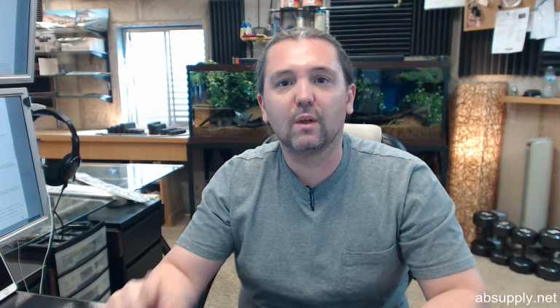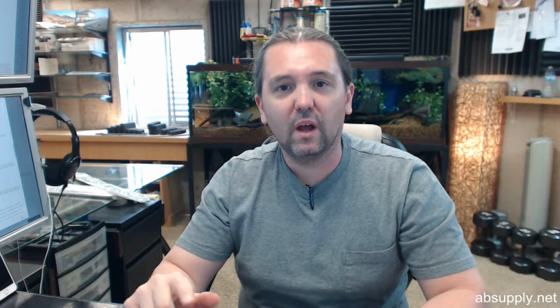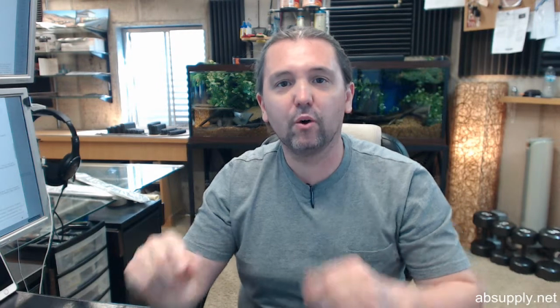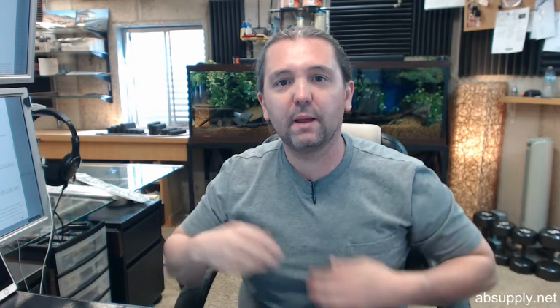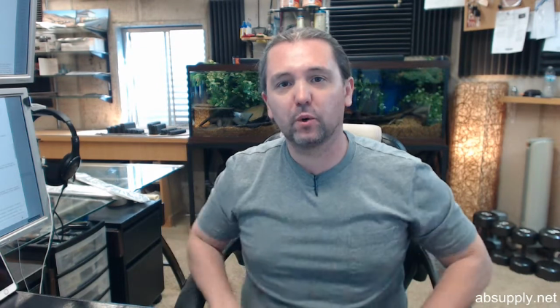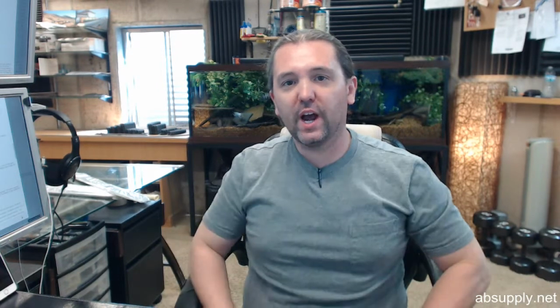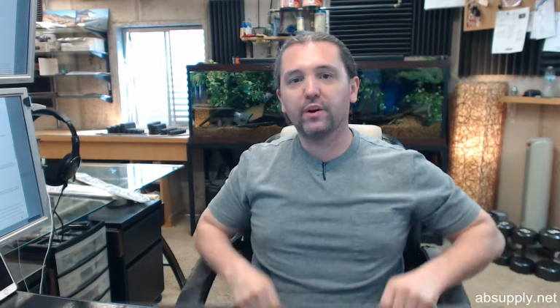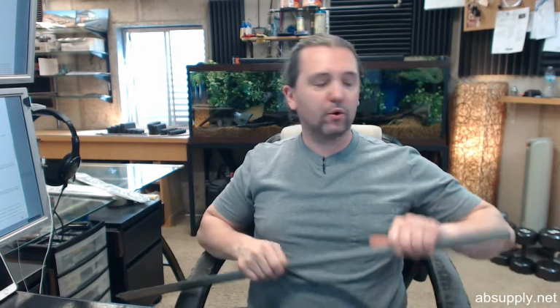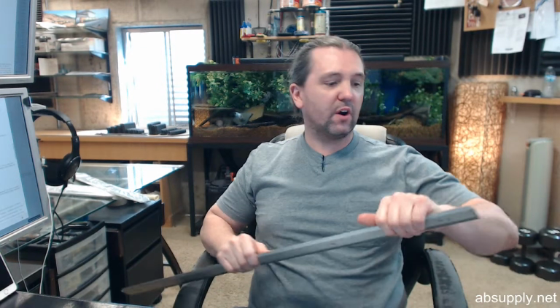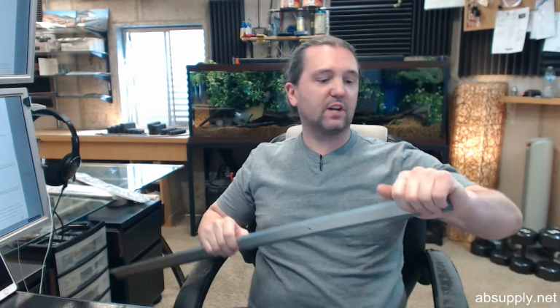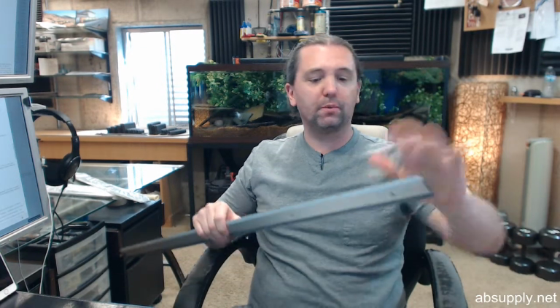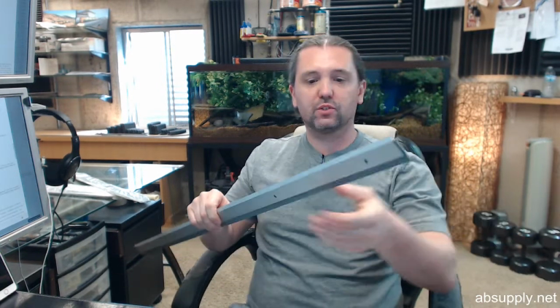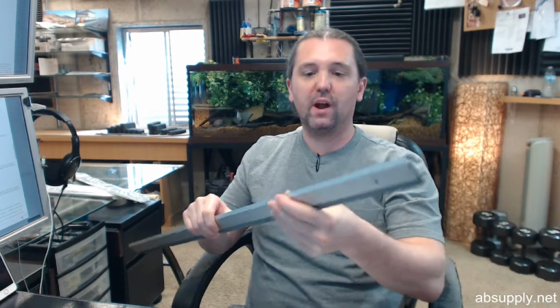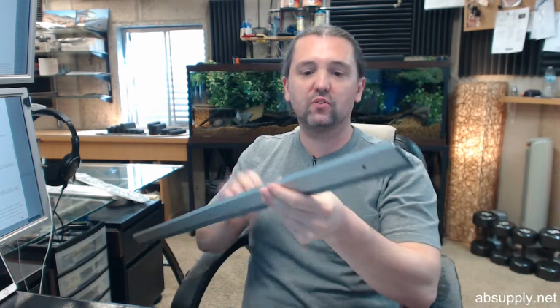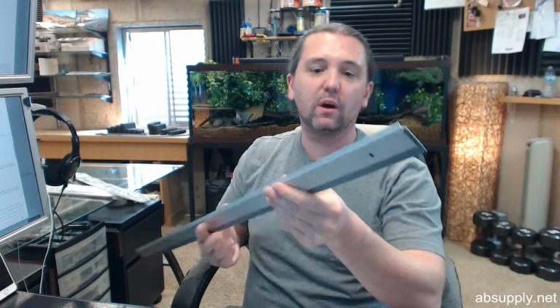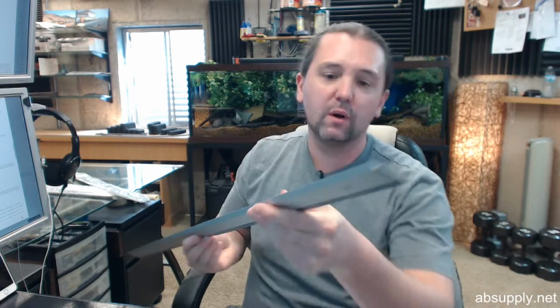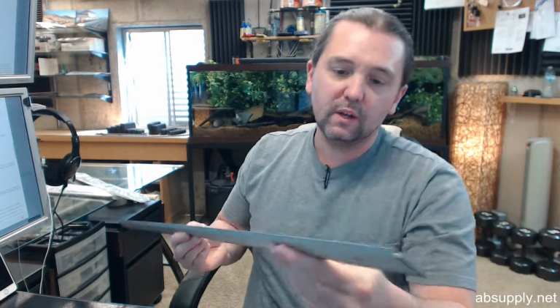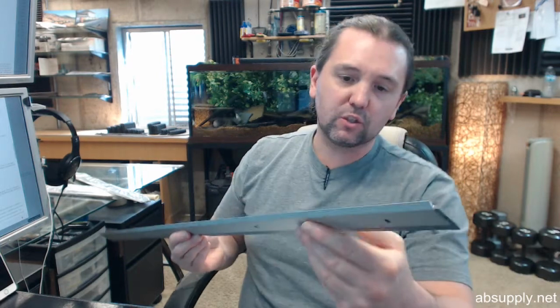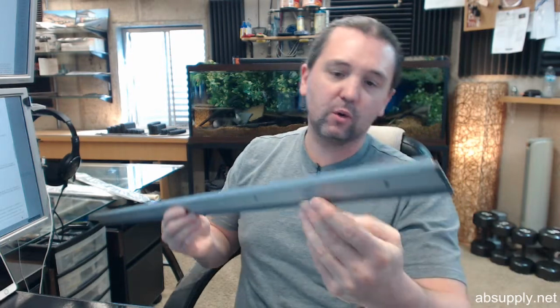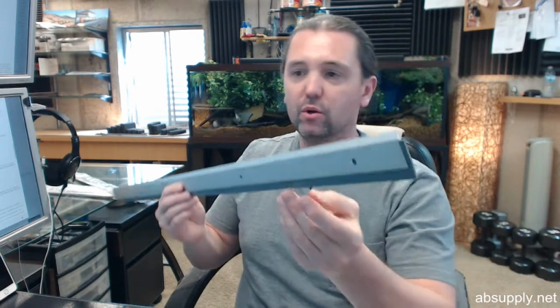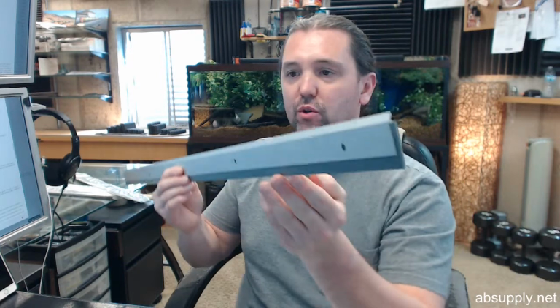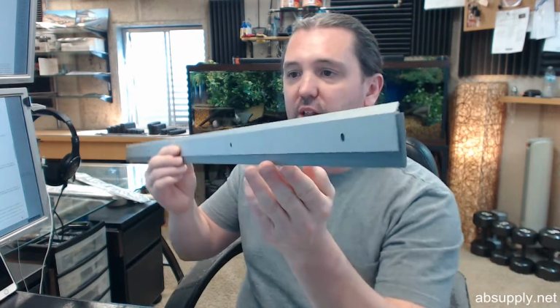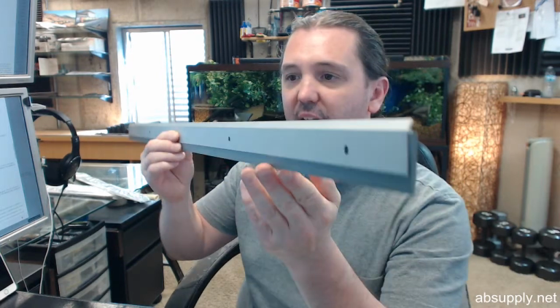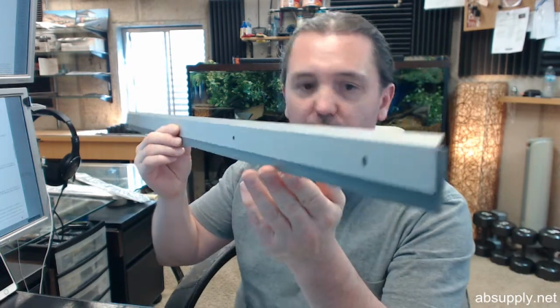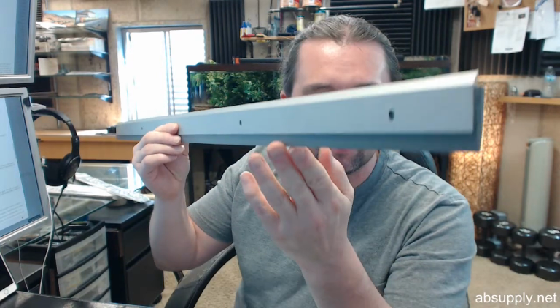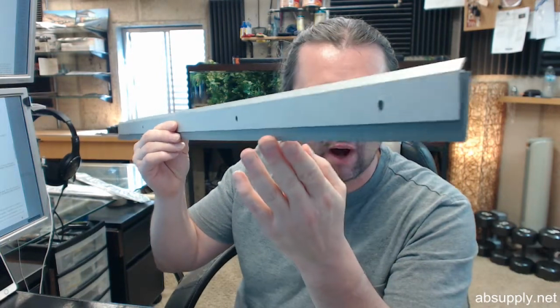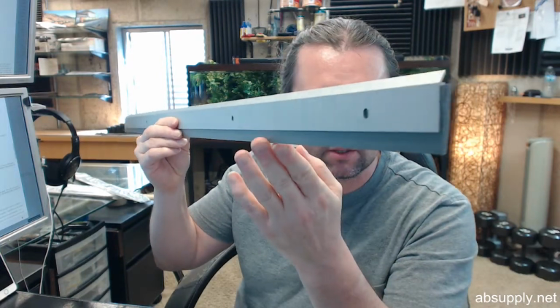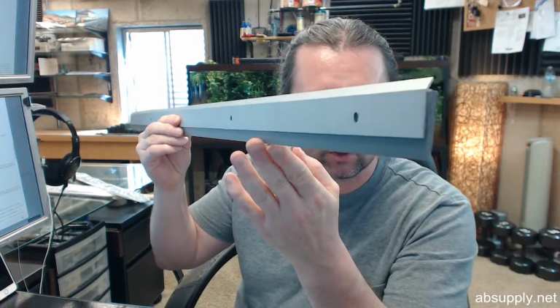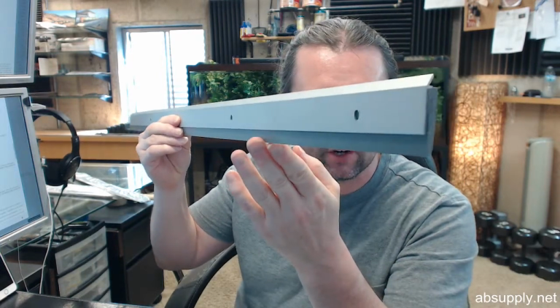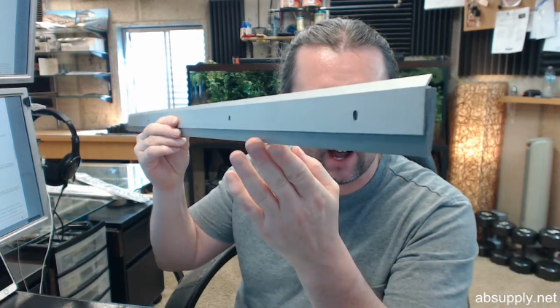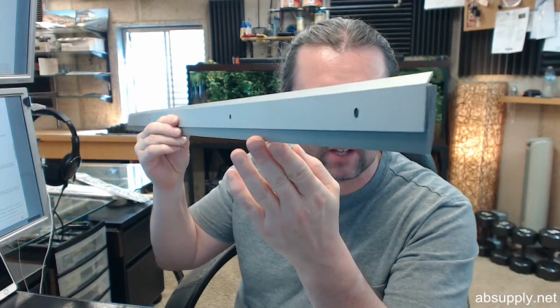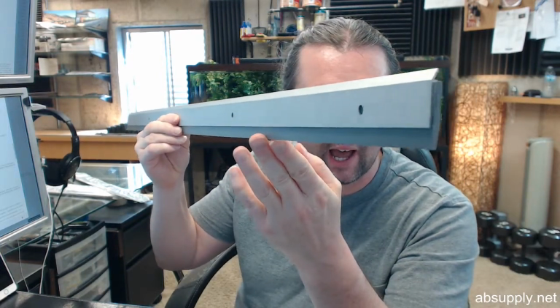Hello, my name is Rich Howard, owner of Architectural Builder Supply, and this video is to bring you a closer look at the National Guard Products number 200S-A.